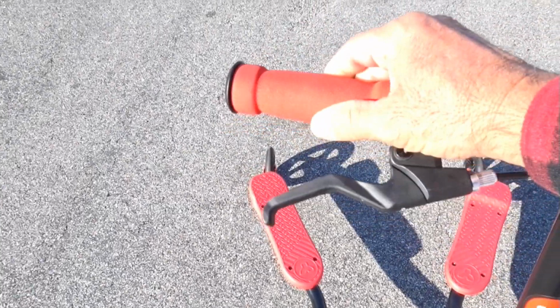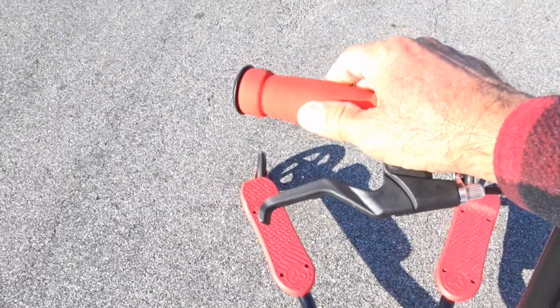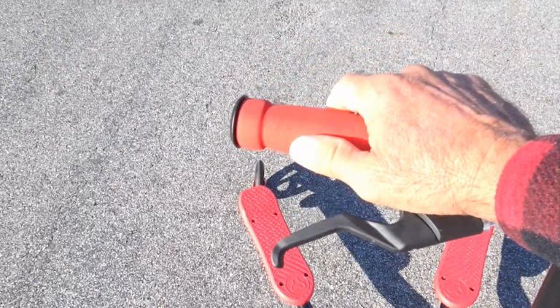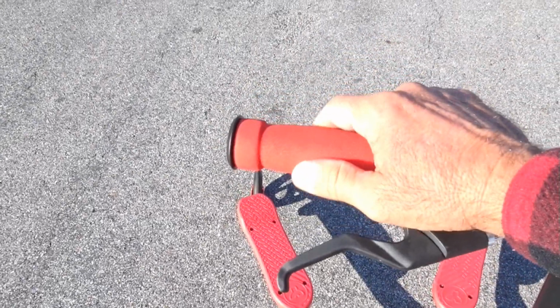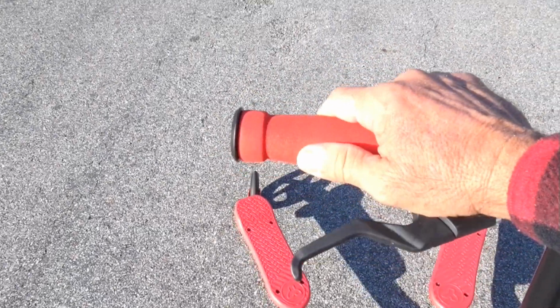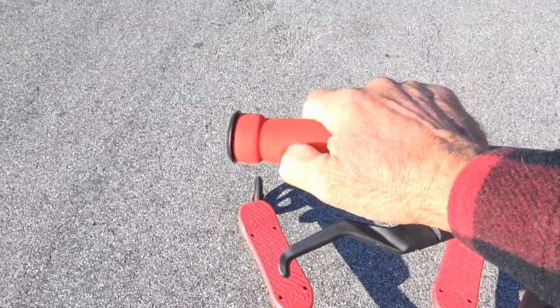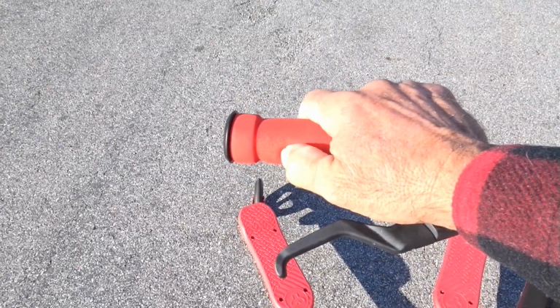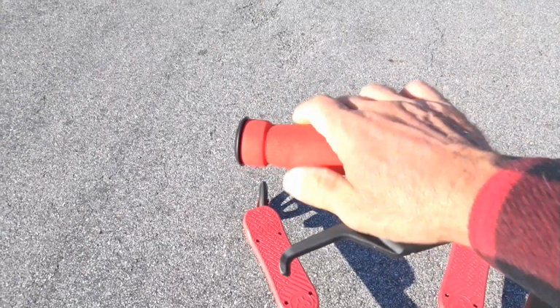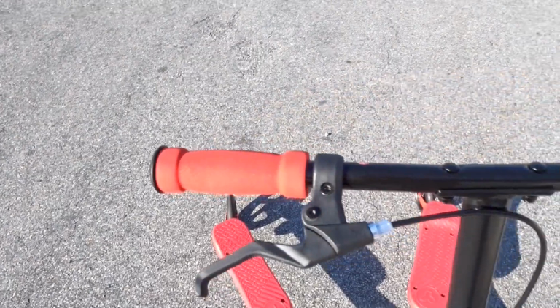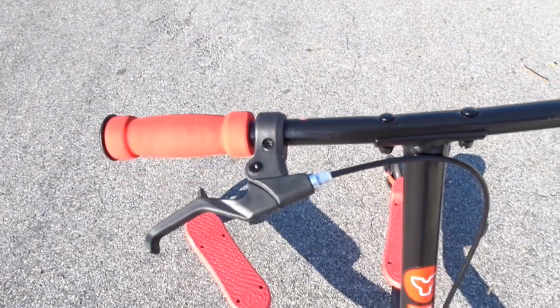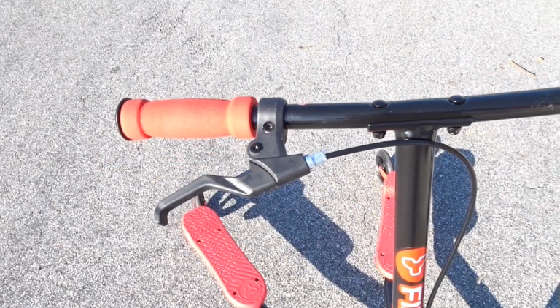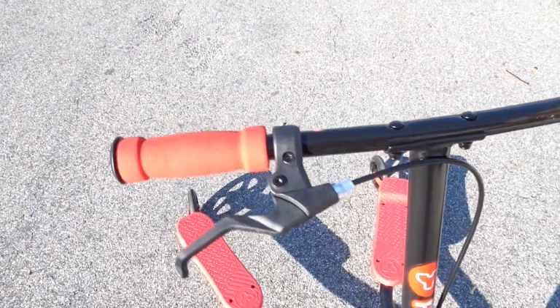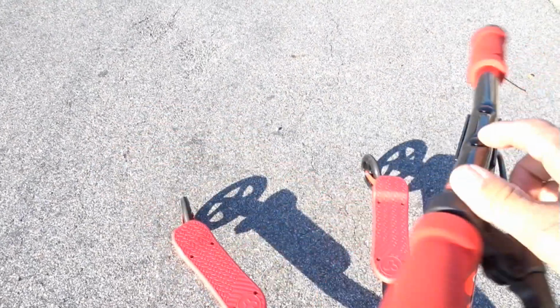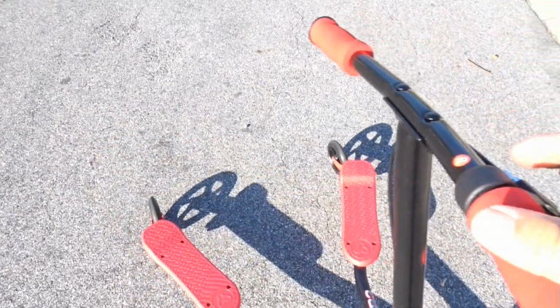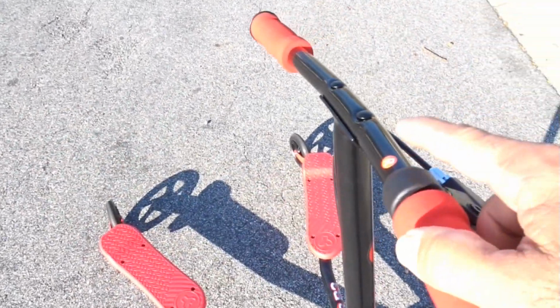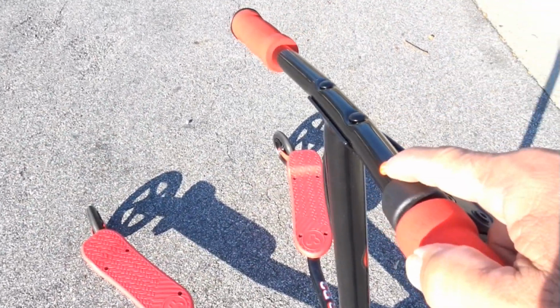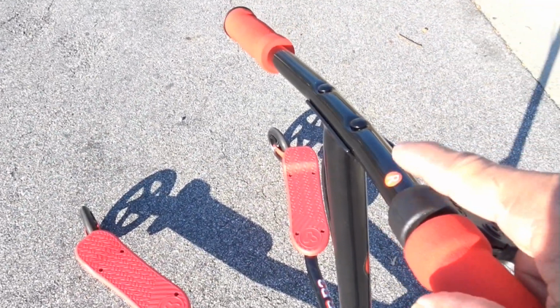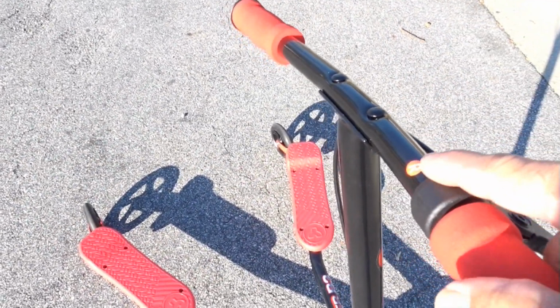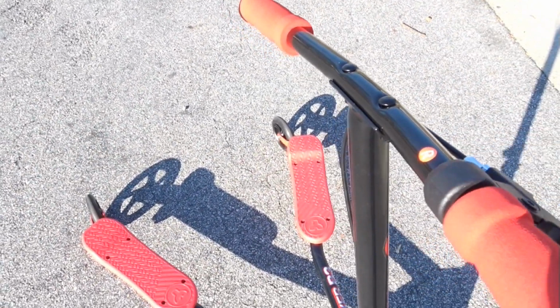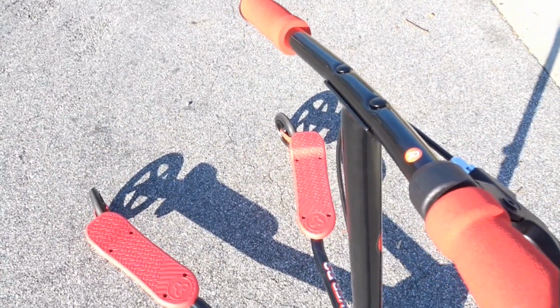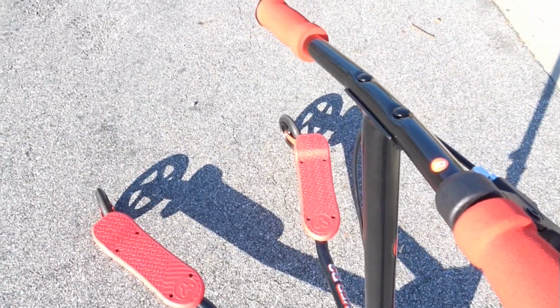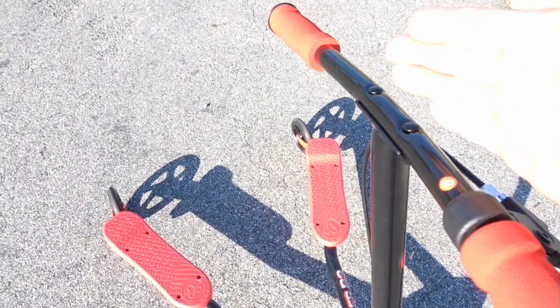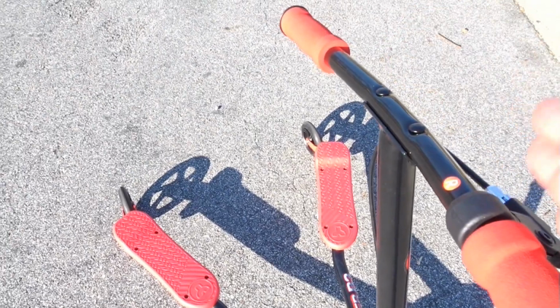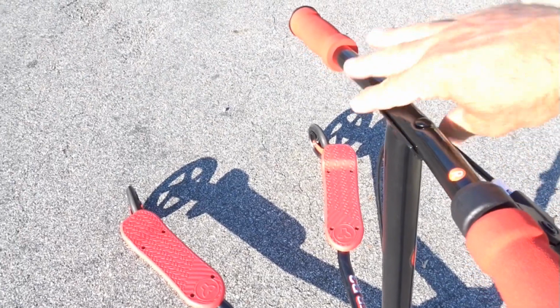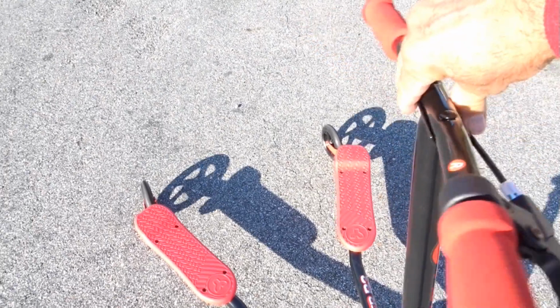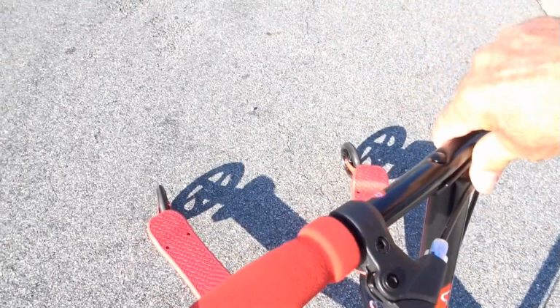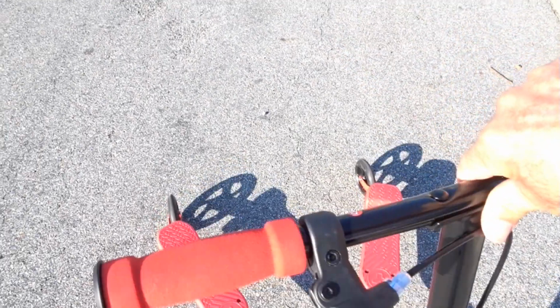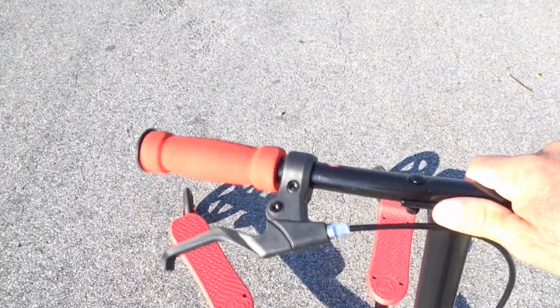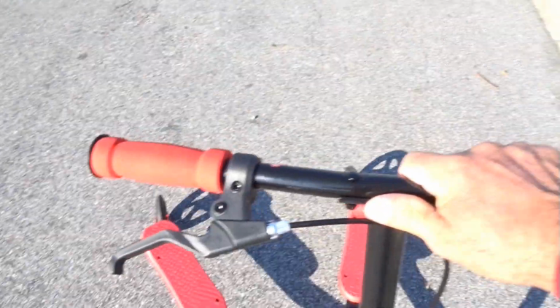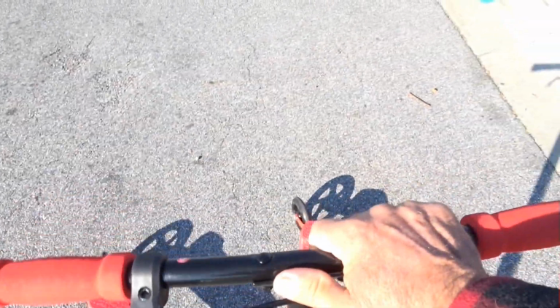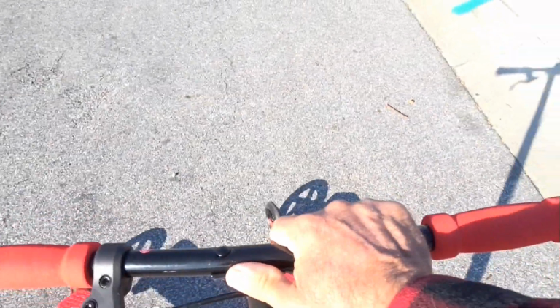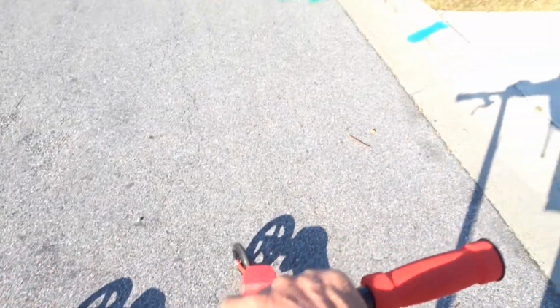Here's the brake handle it comes with. It's got really nice soft nerf-style hand grips, one on each side. It's even labeled so you know which way to put the handlebar. You can see it's kind of curved back toward the rider.